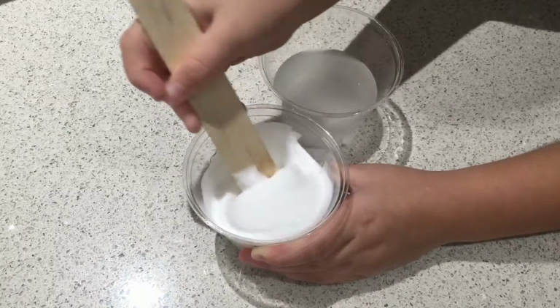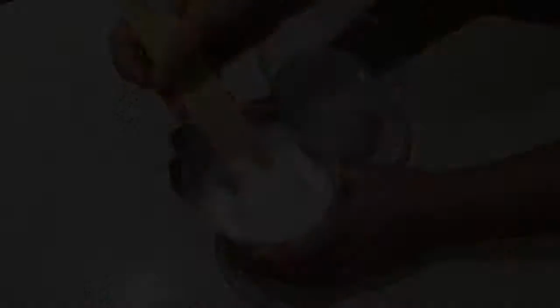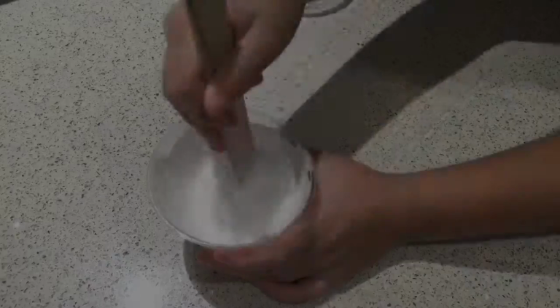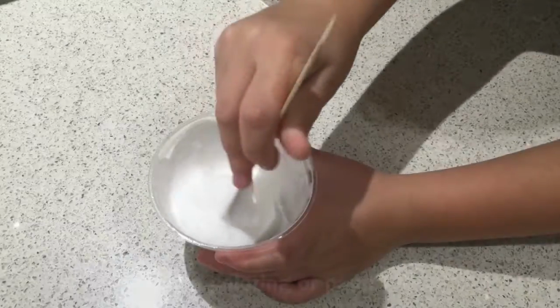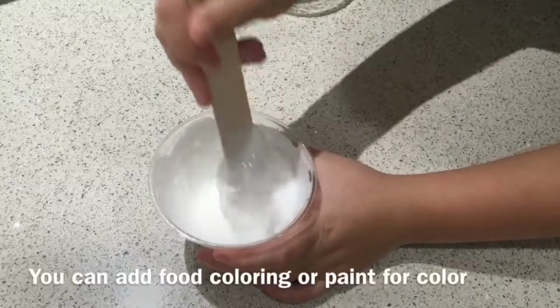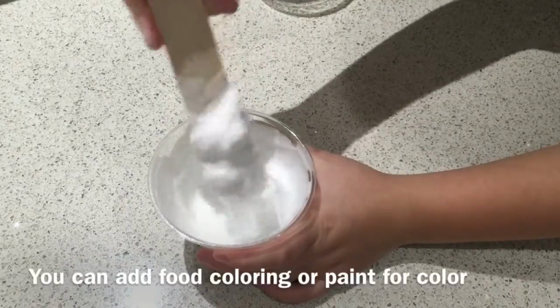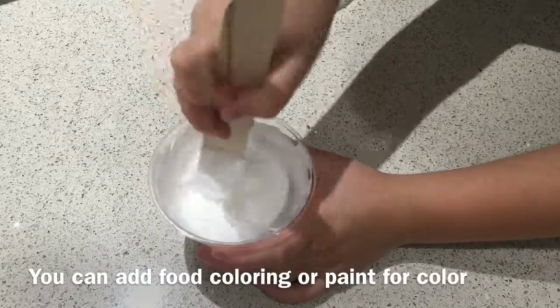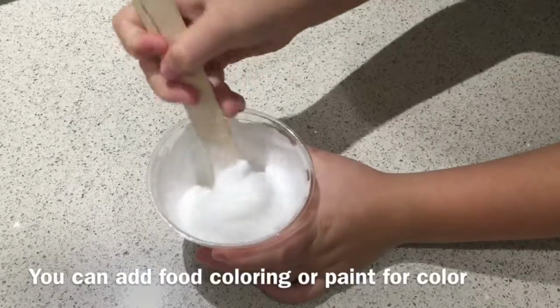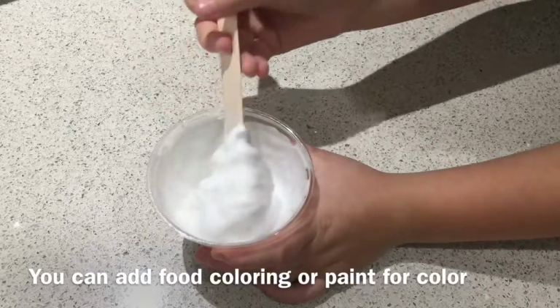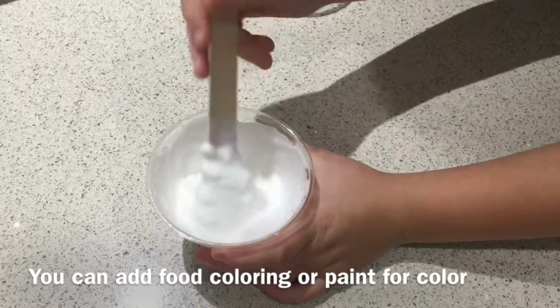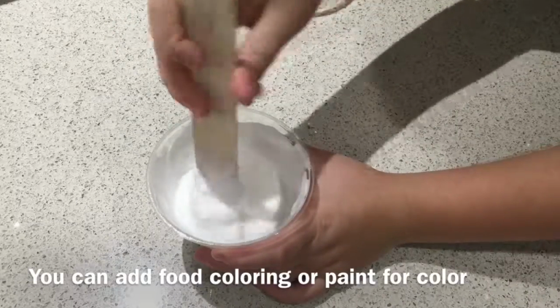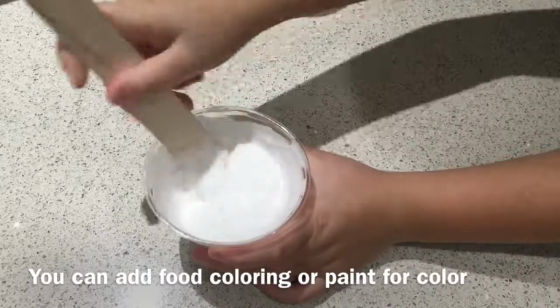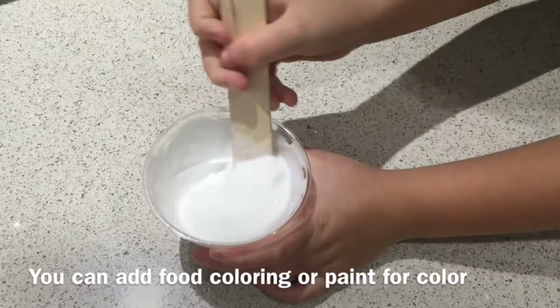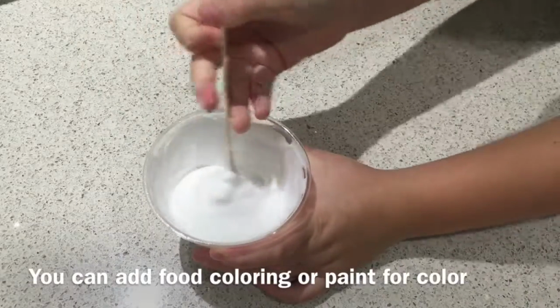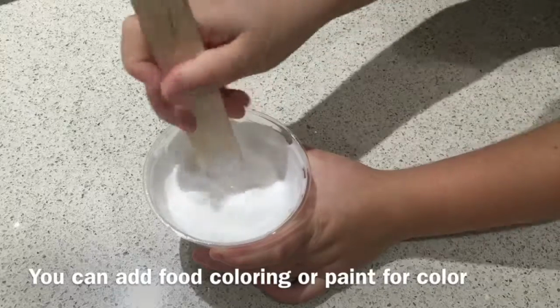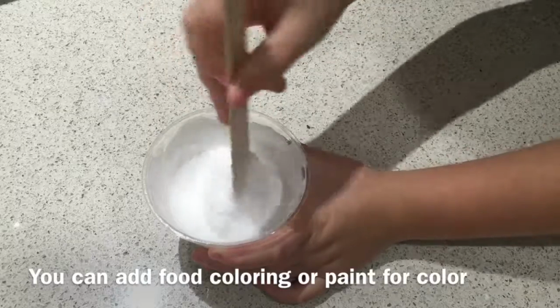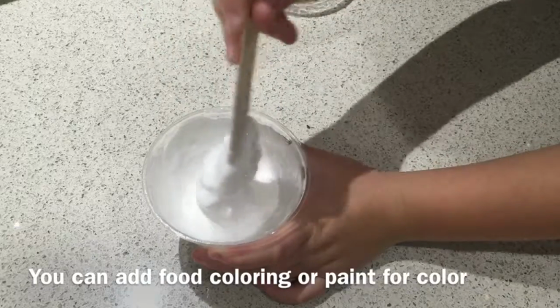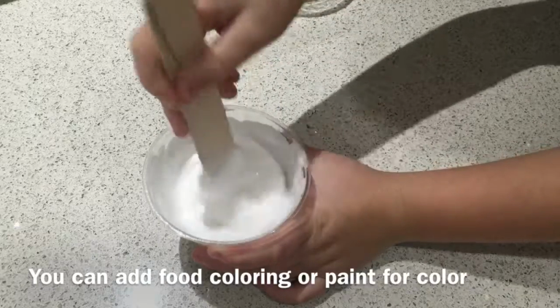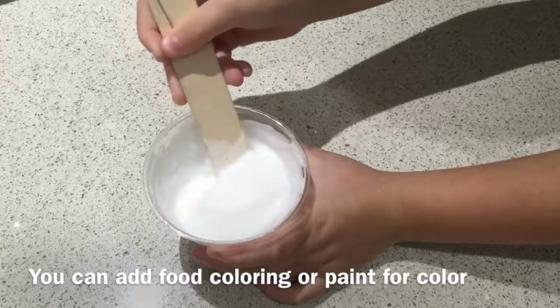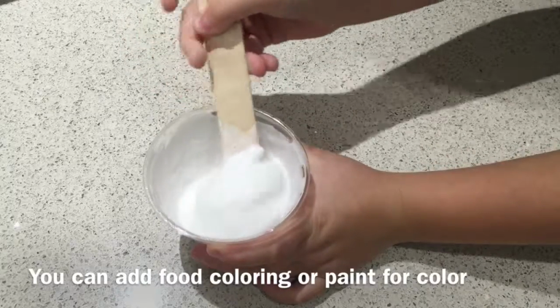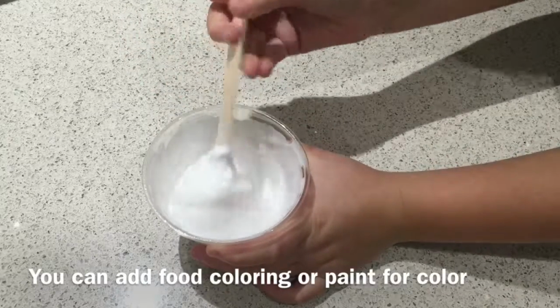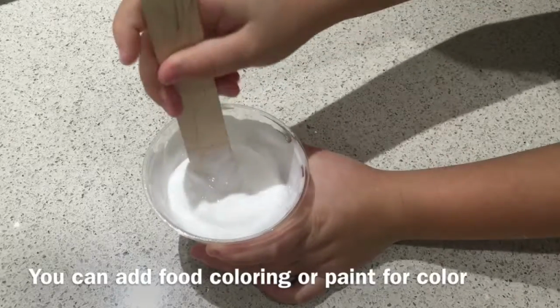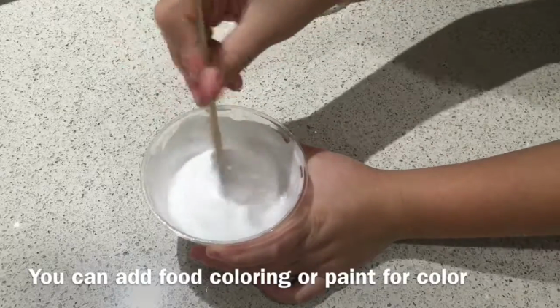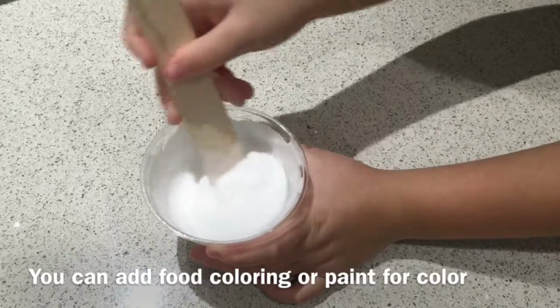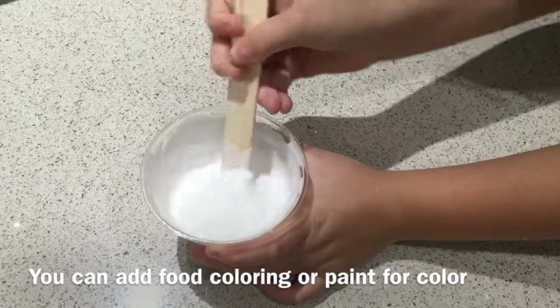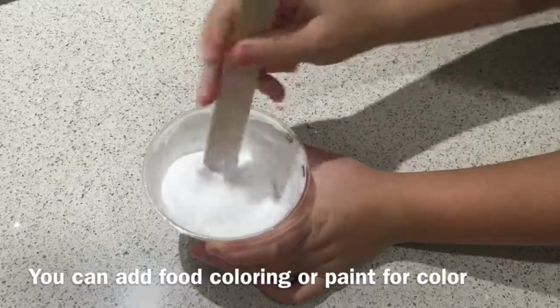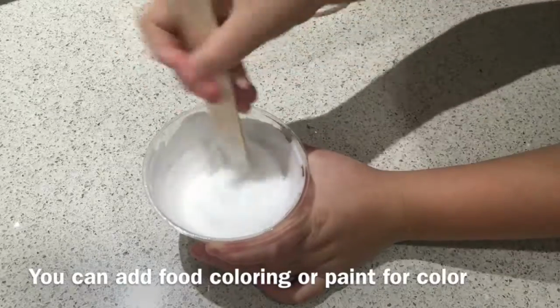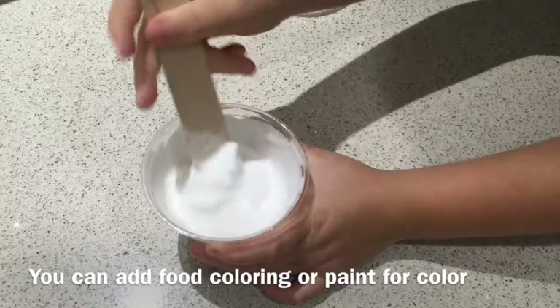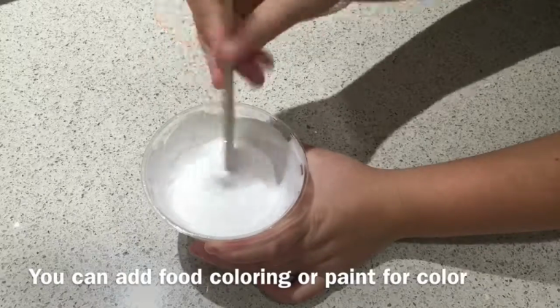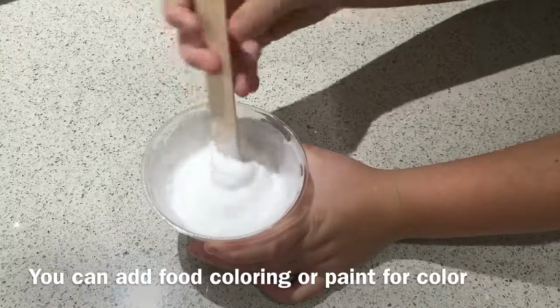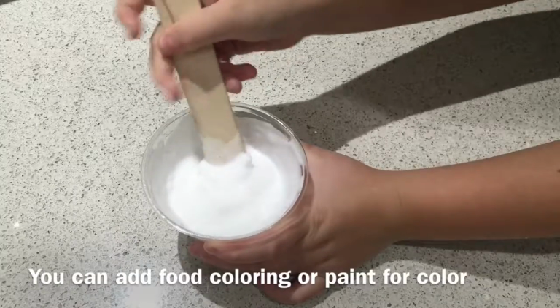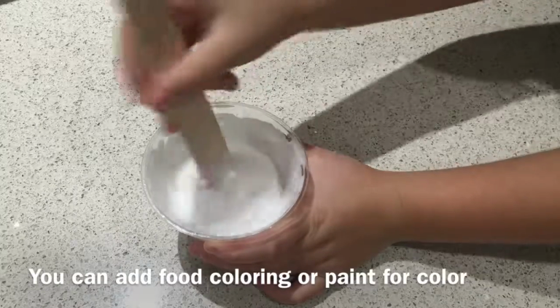Mix good. And if you want it to be a different color than glue color, then you can use paint or food coloring.